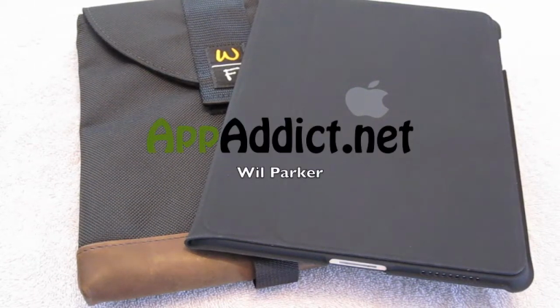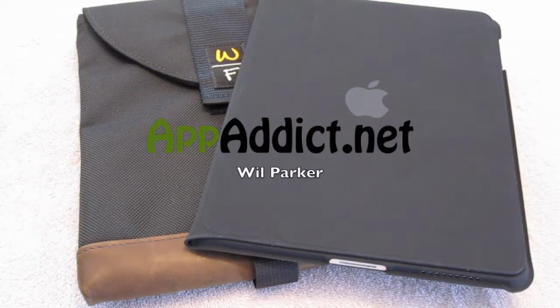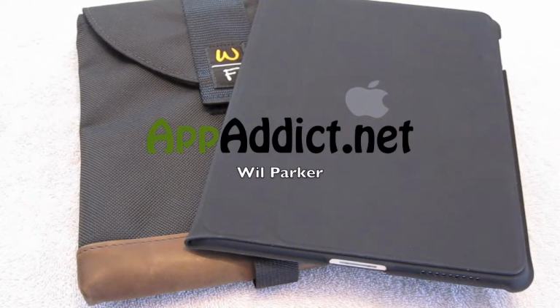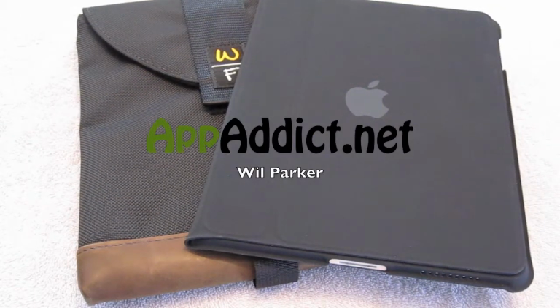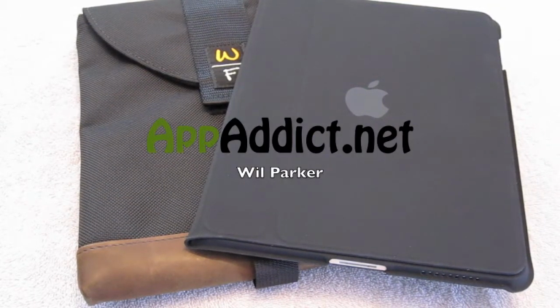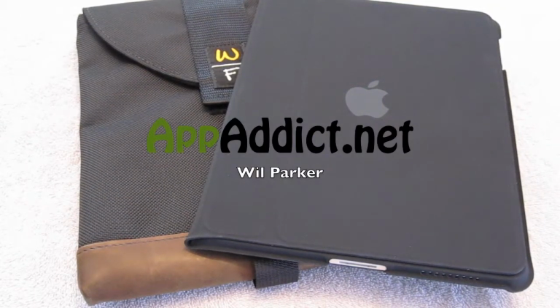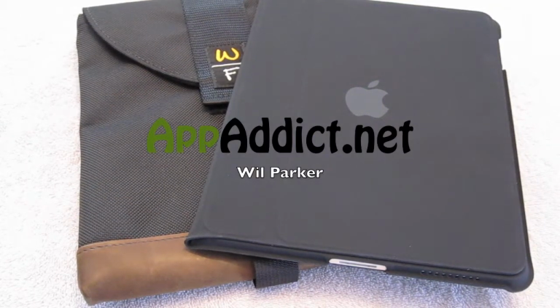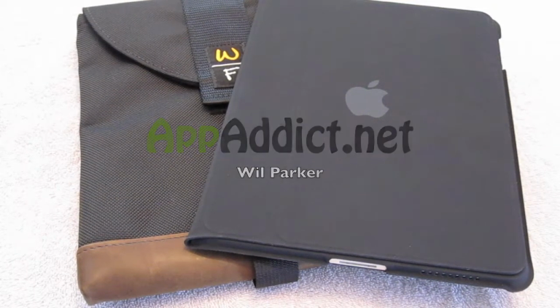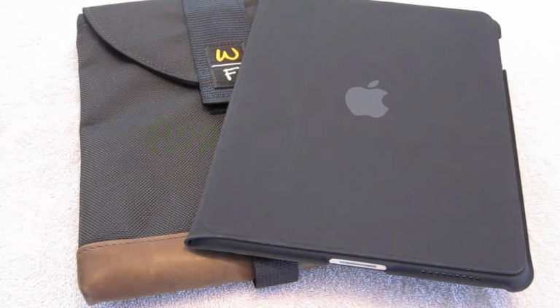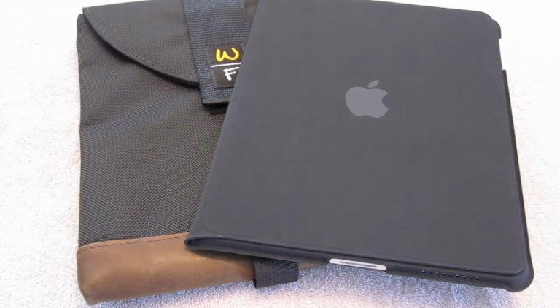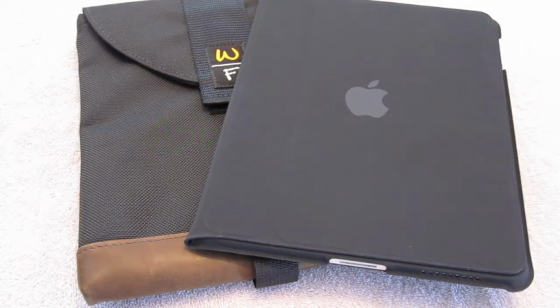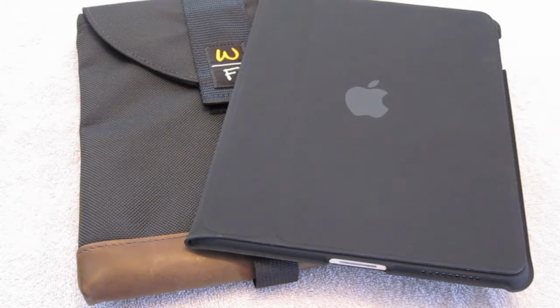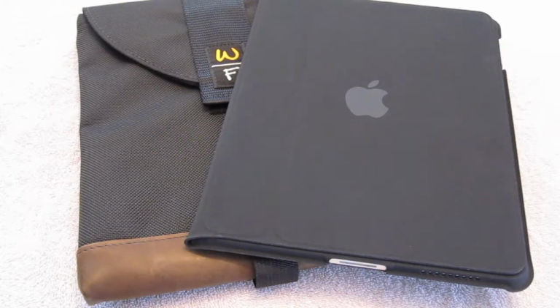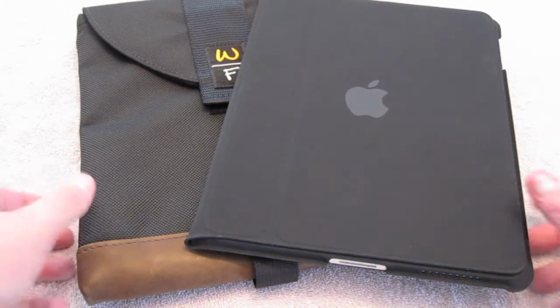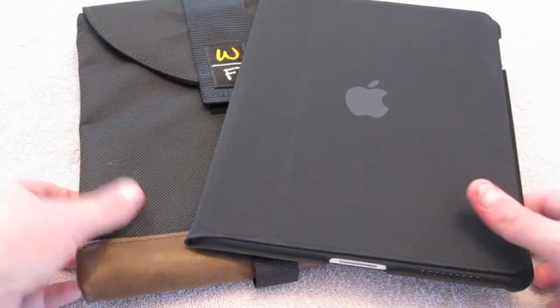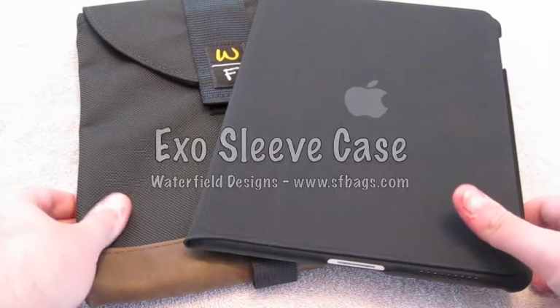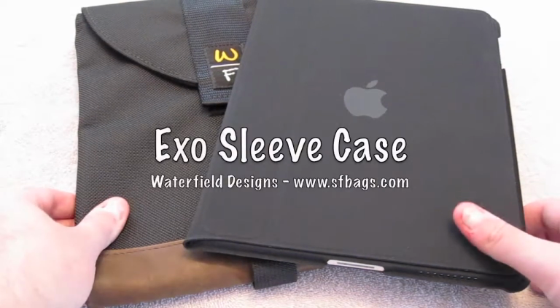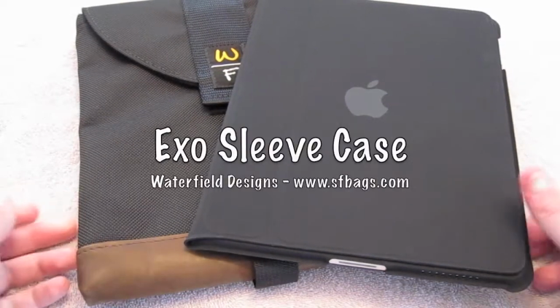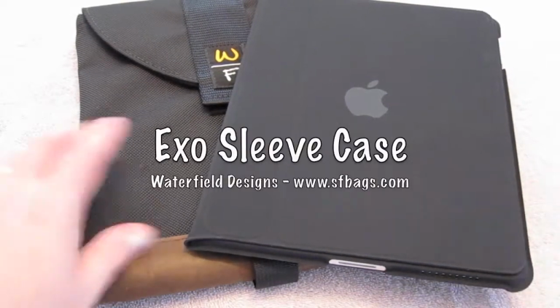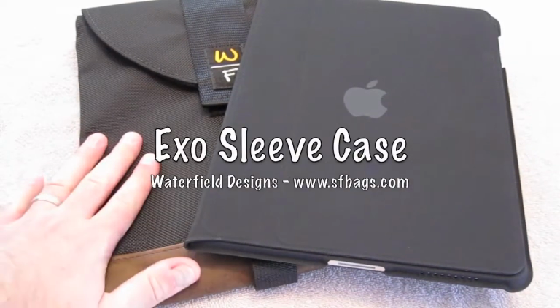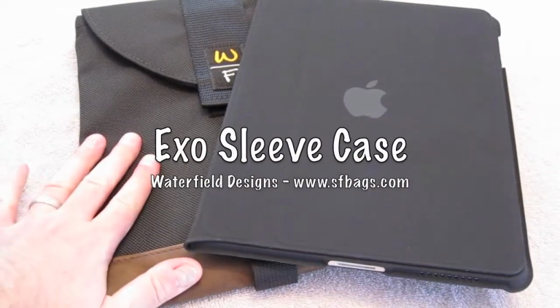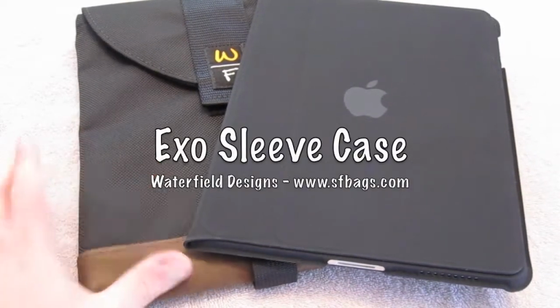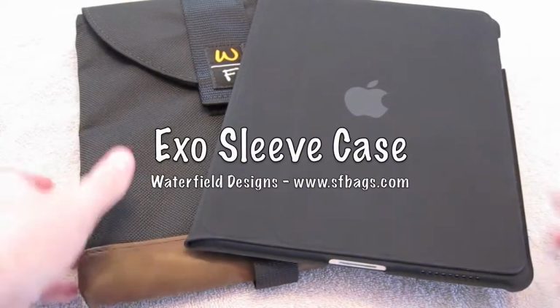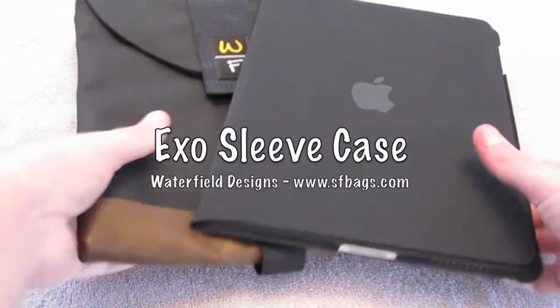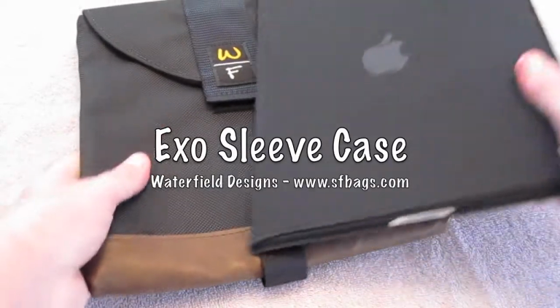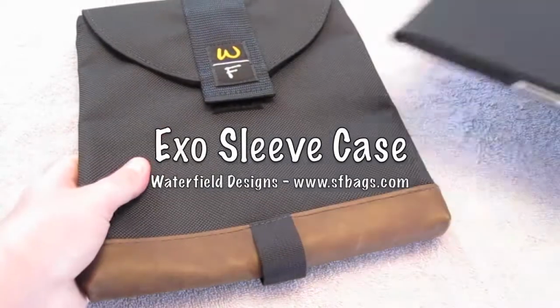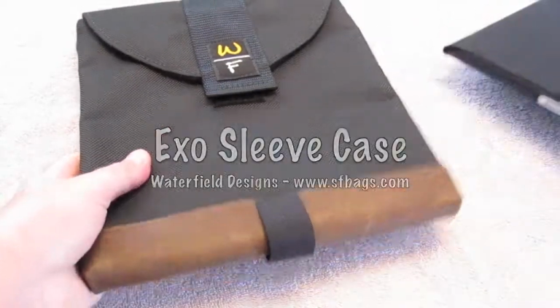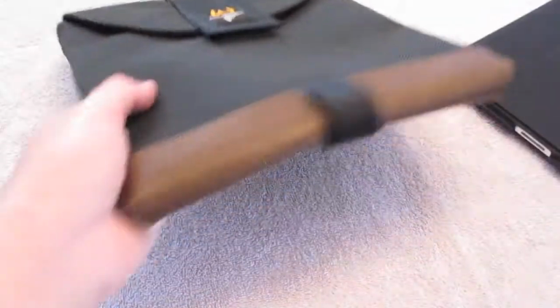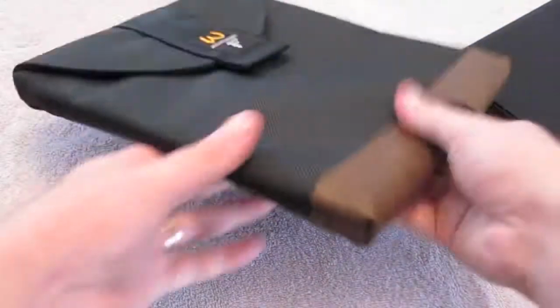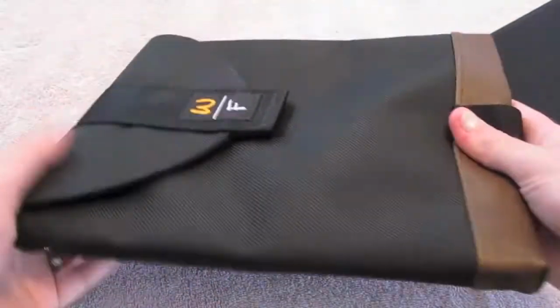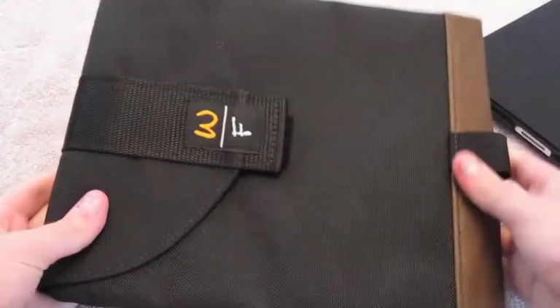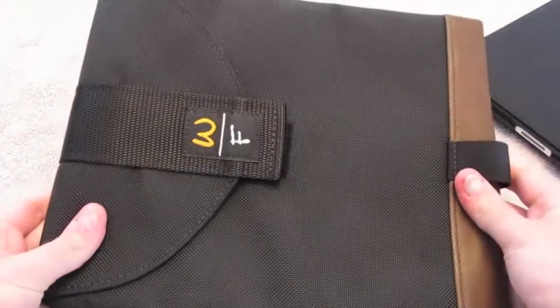Hey everybody, we're back with another iPad case review today. Today we're looking at another Waterfield case — this one is the ExoSleeve.